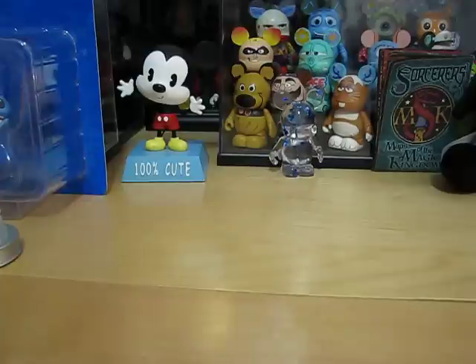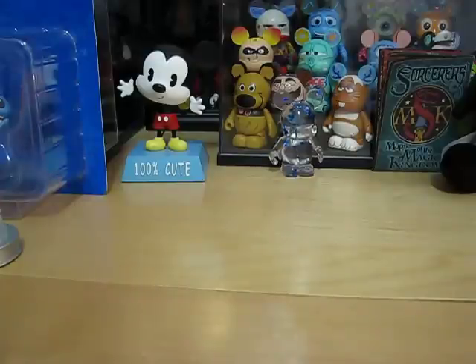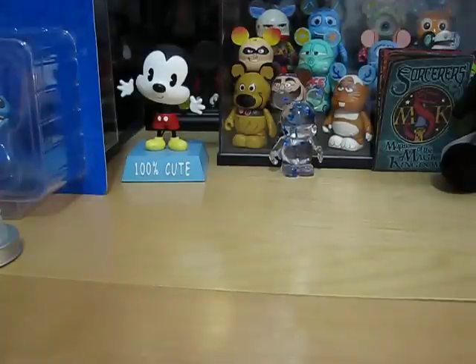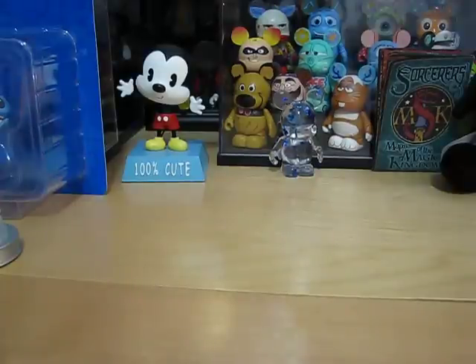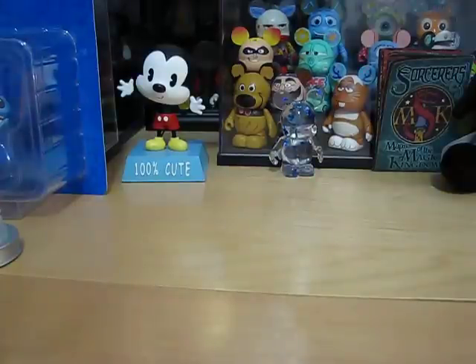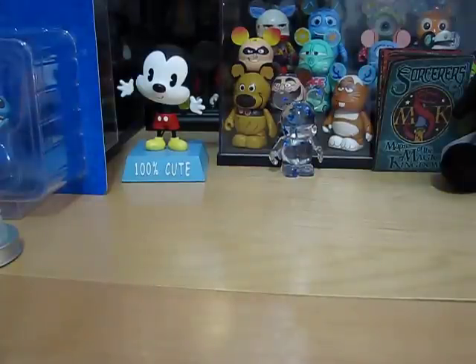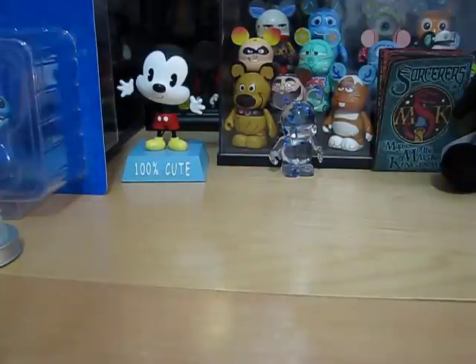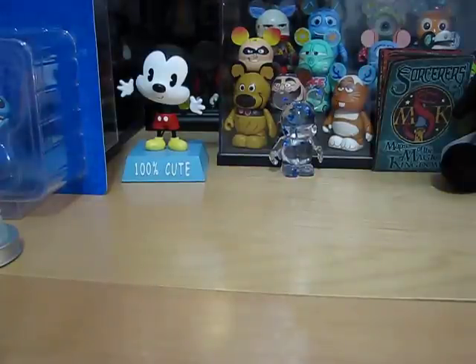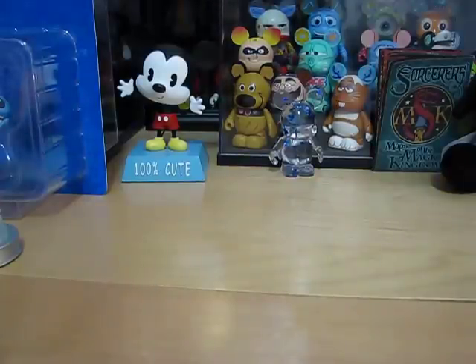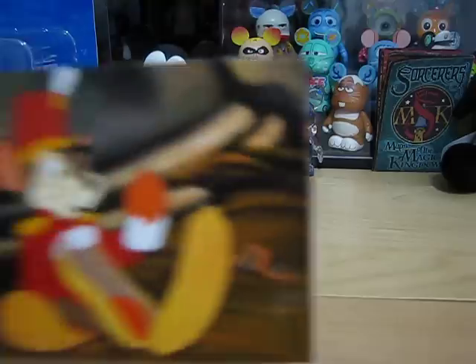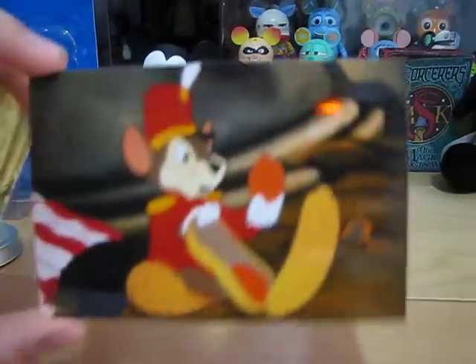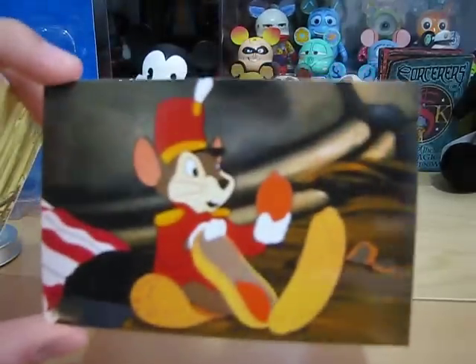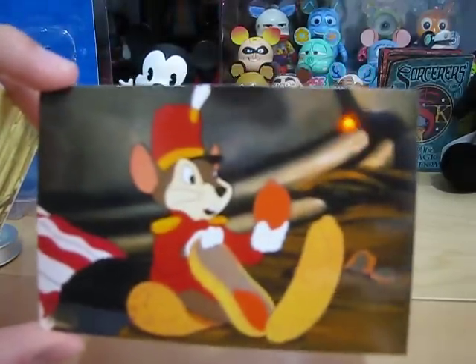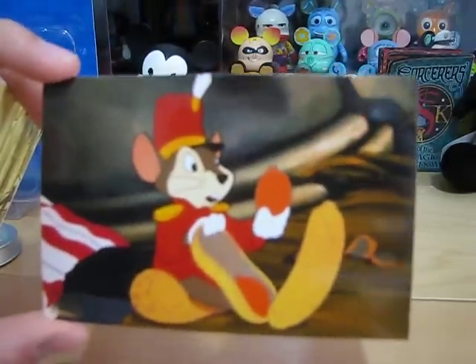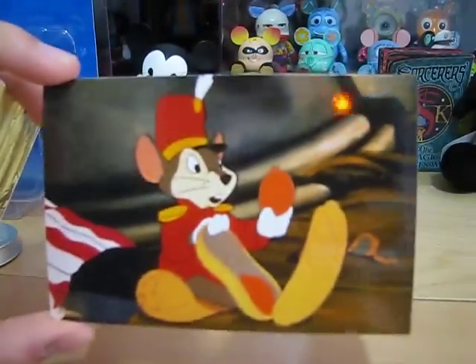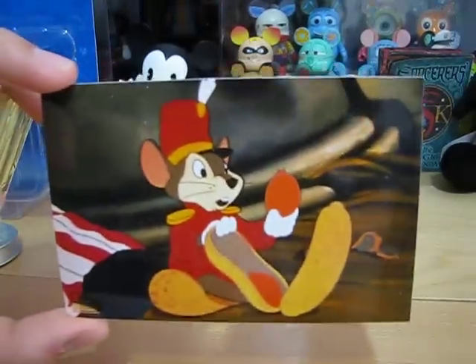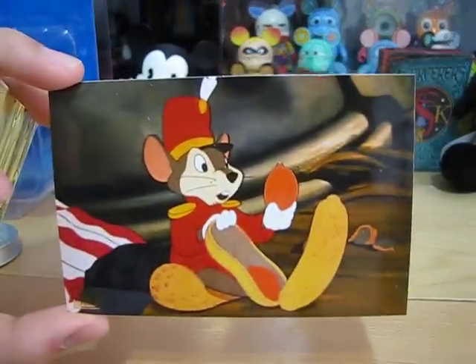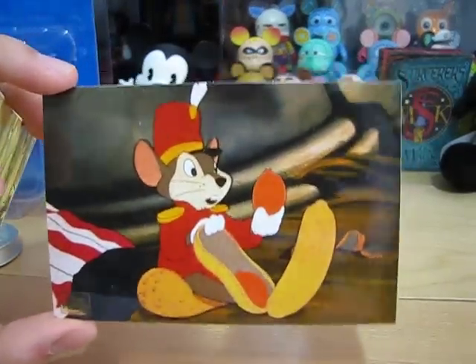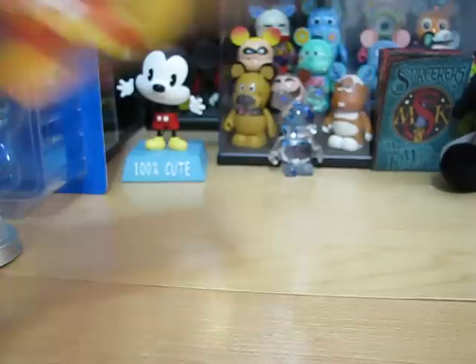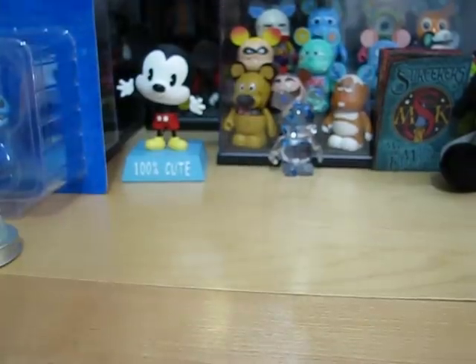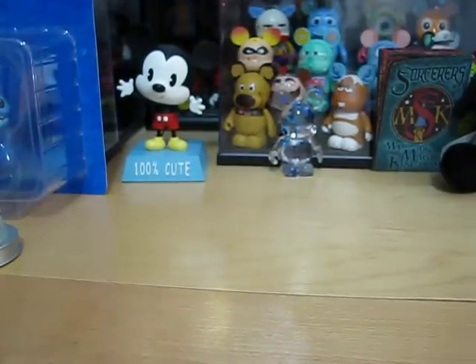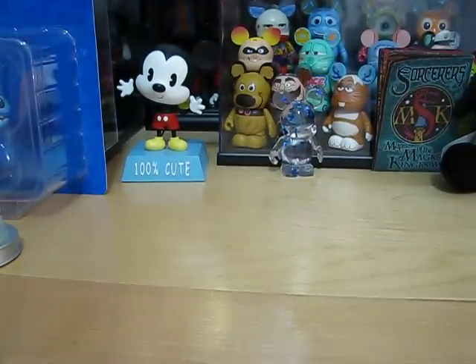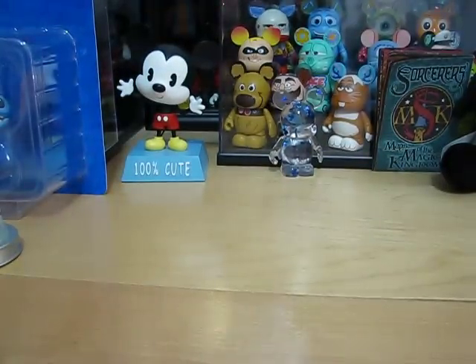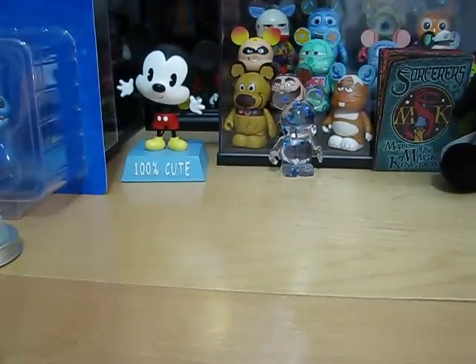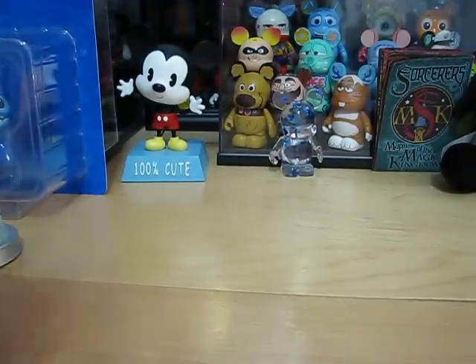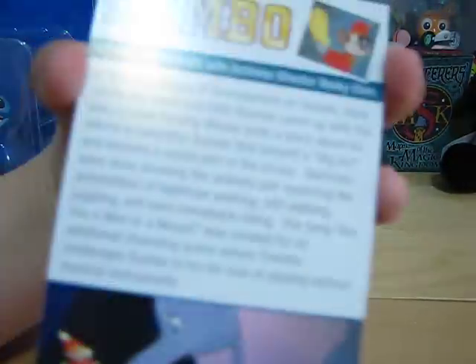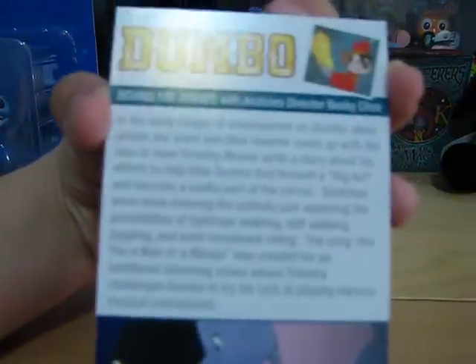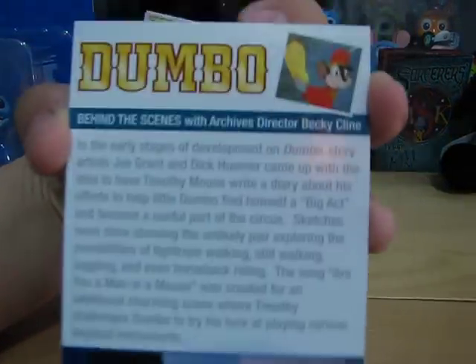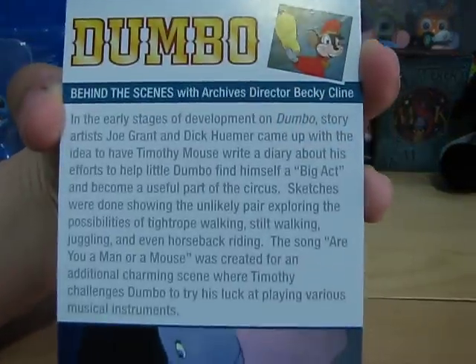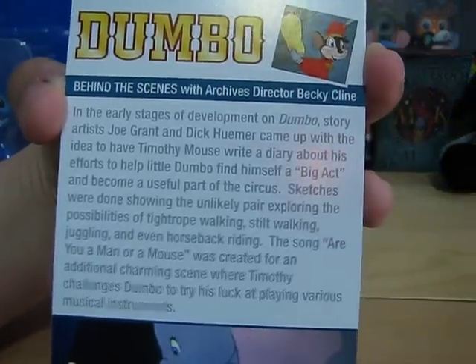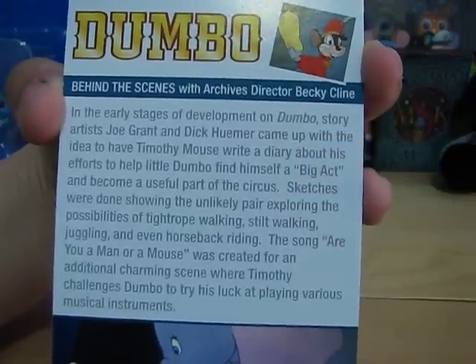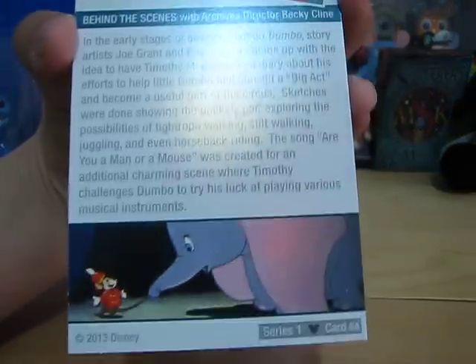The Behind the Scenes with archives director Becky Klein — it's Timothy the Mouse, and he was the chaser for Whiskers and Tails, from Dumbo.